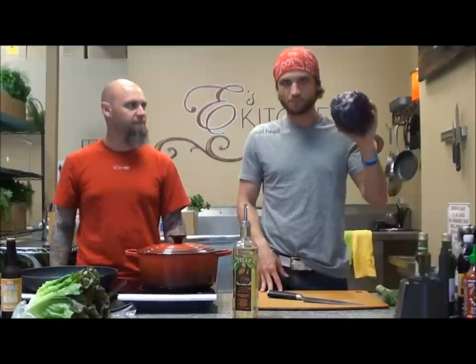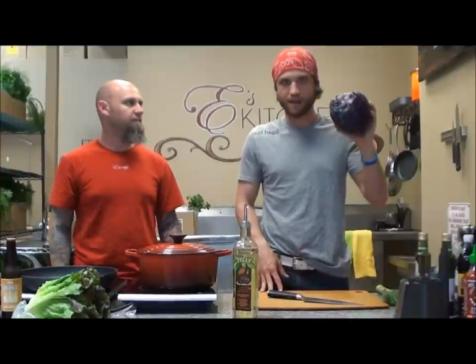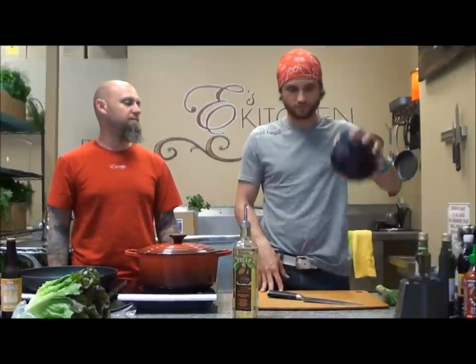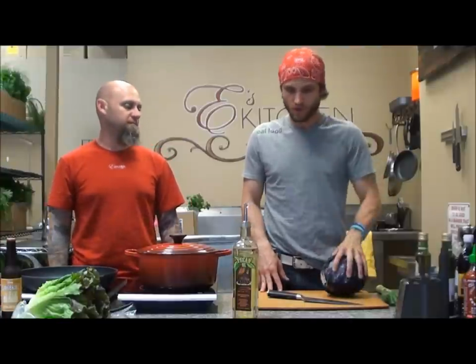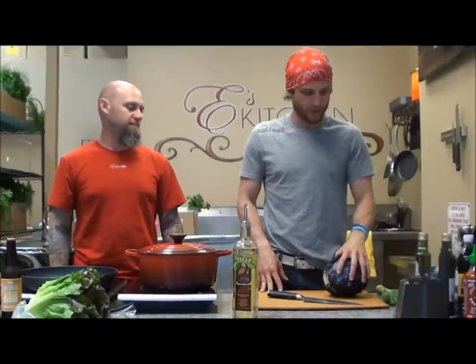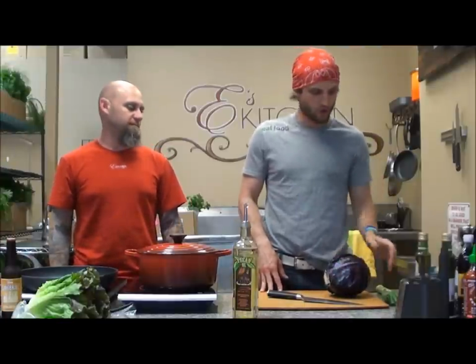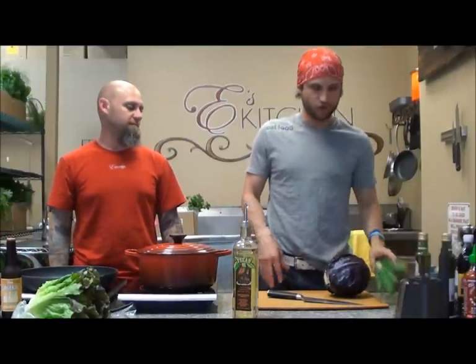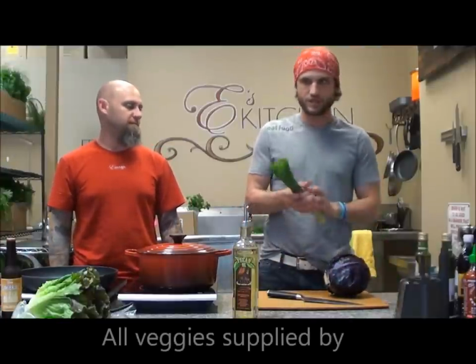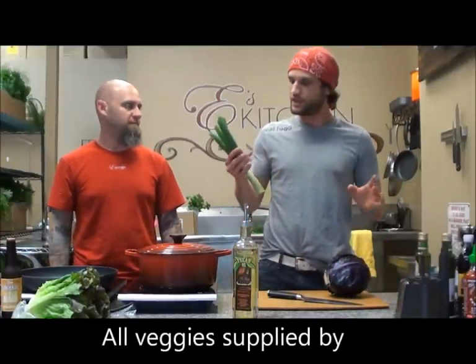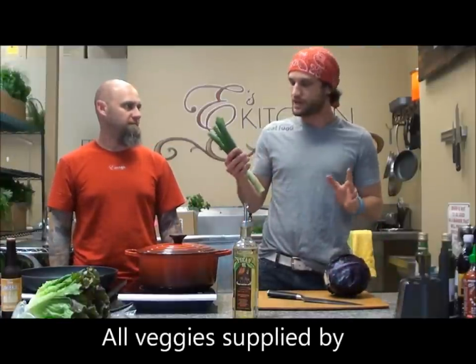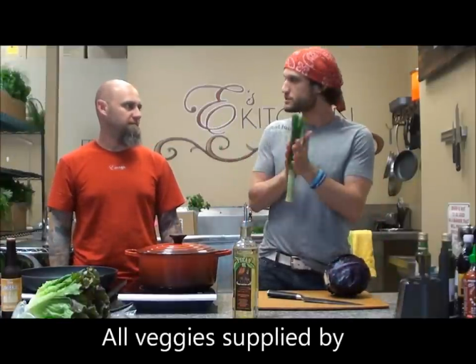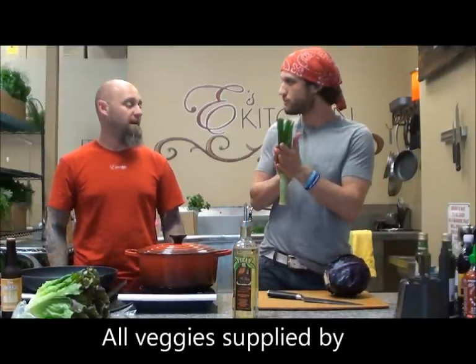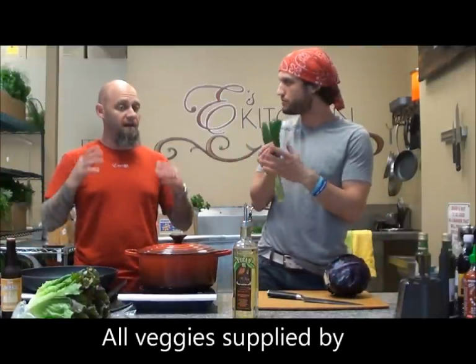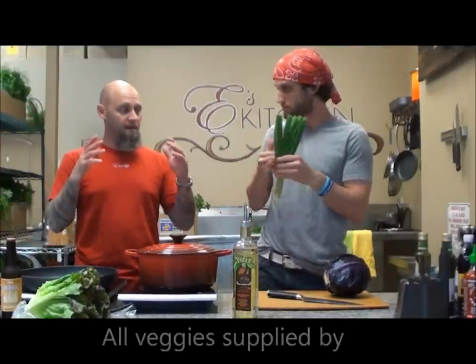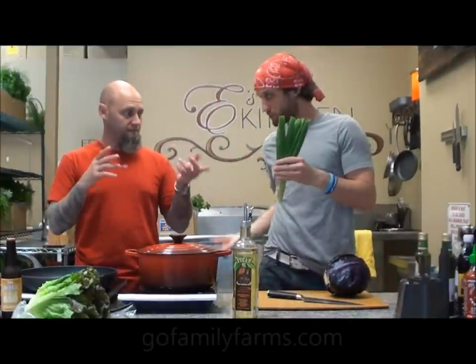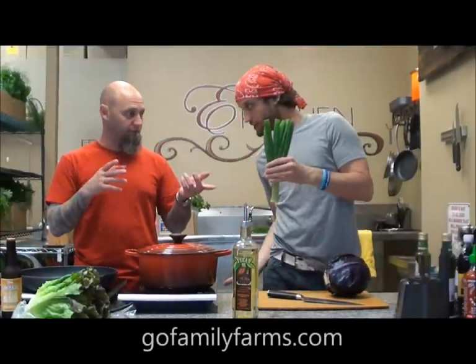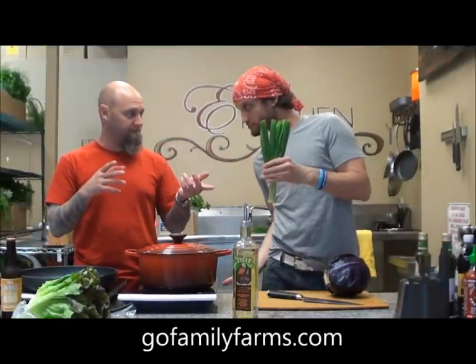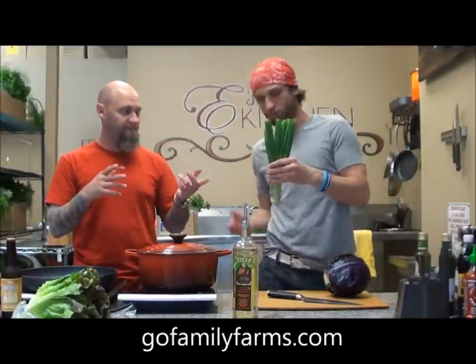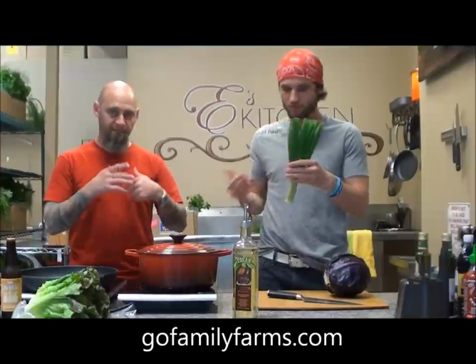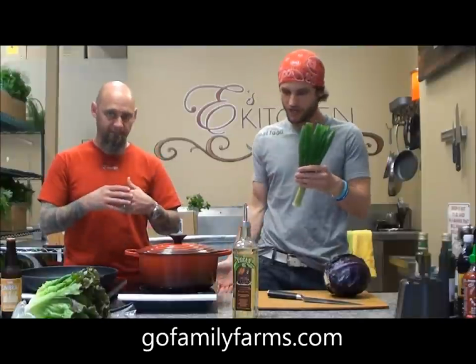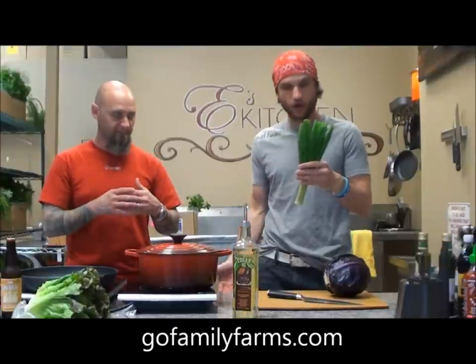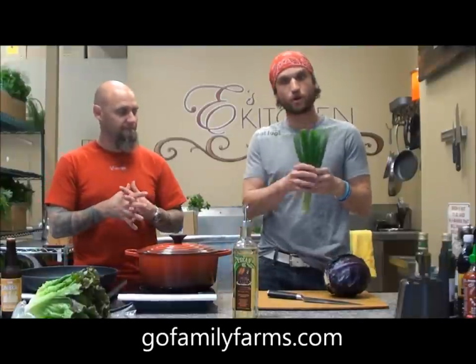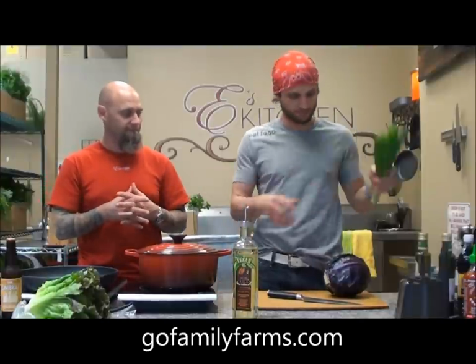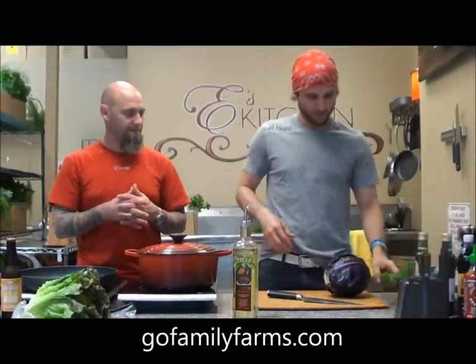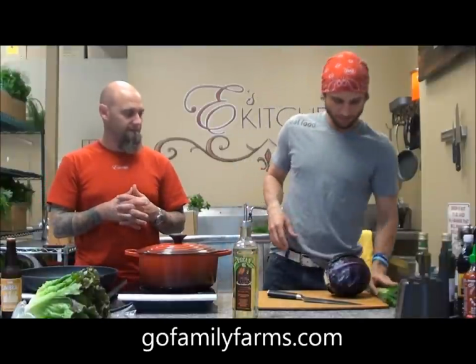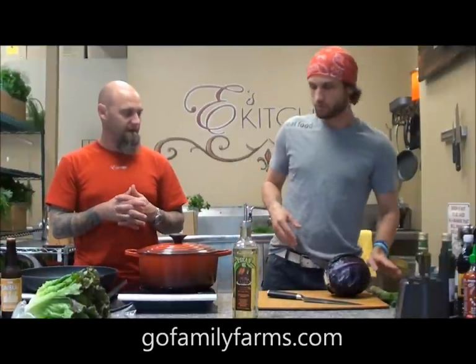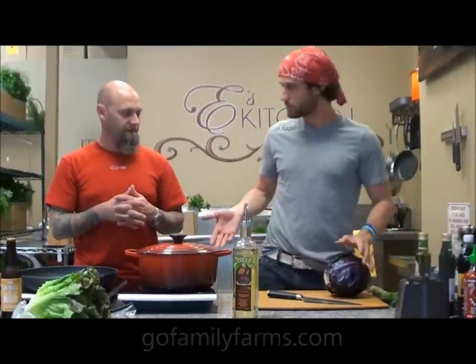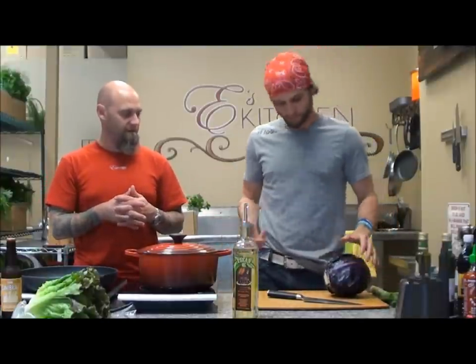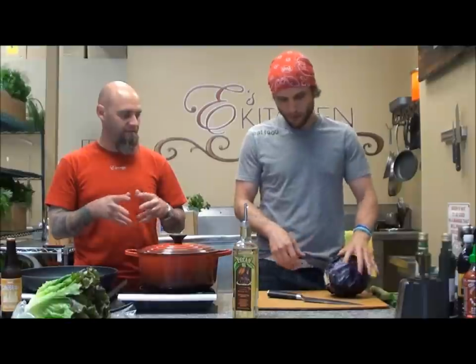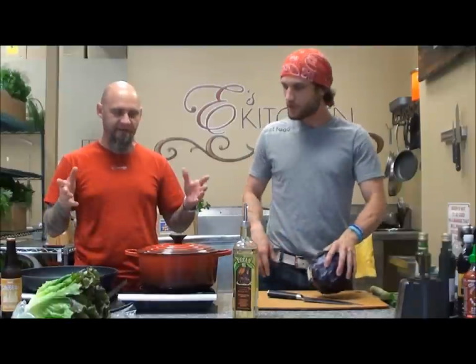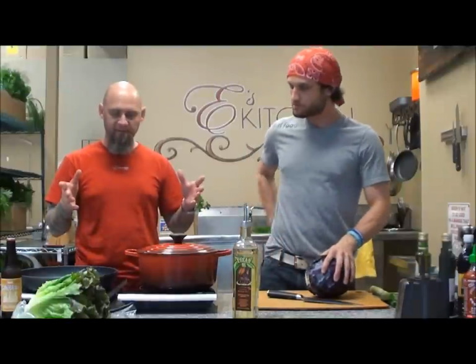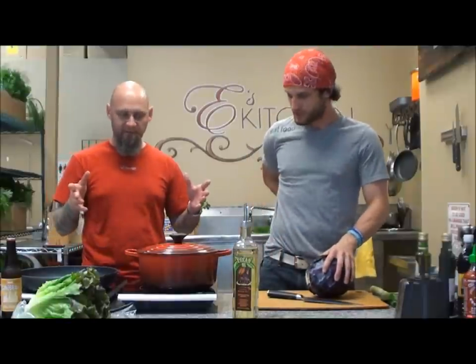So, cabbage. We are going to use the onion tops from Gautreaux Farms, from the onions that we already roasted. And we're going to be doing braised cabbage this time.